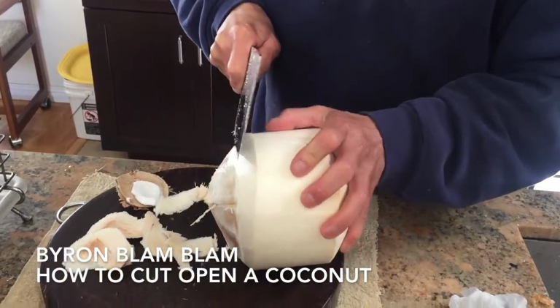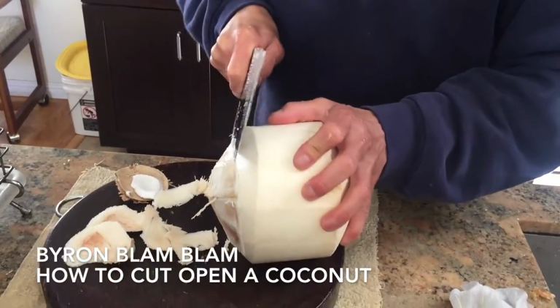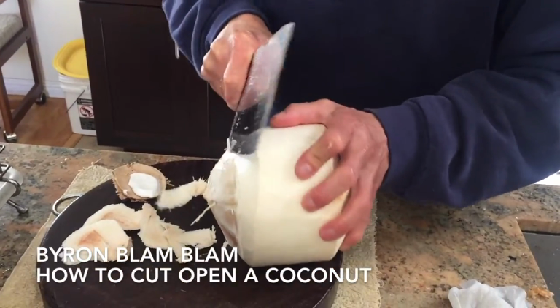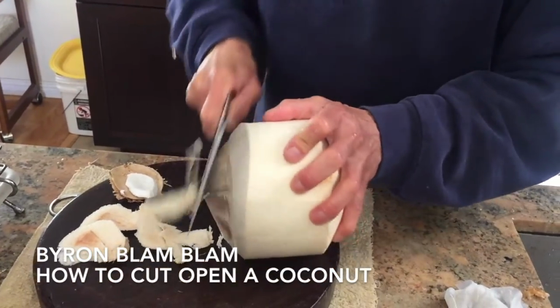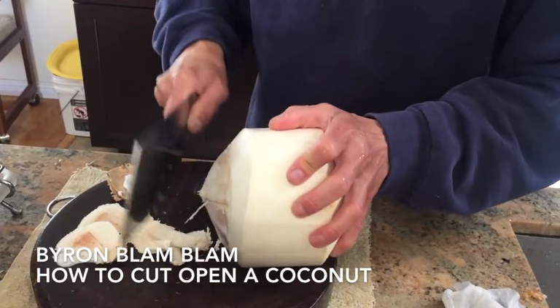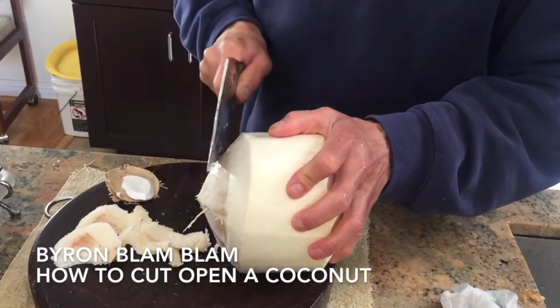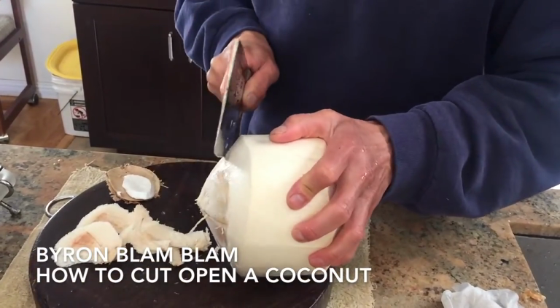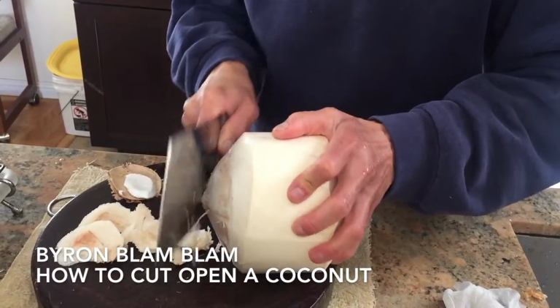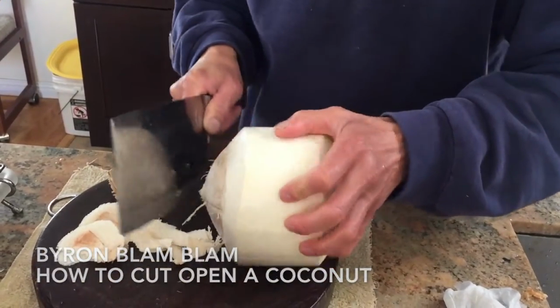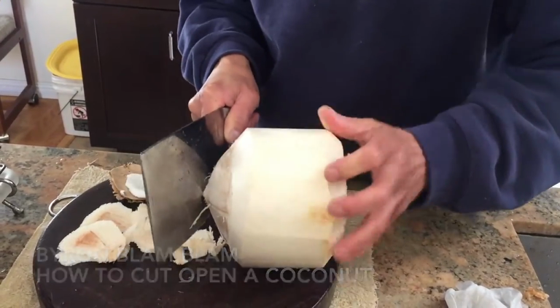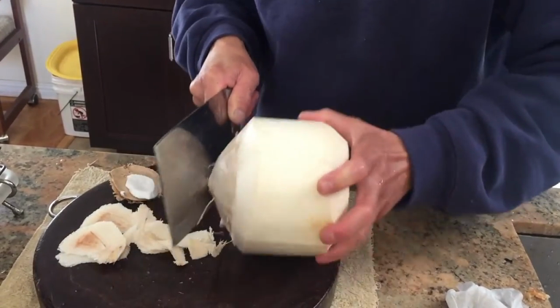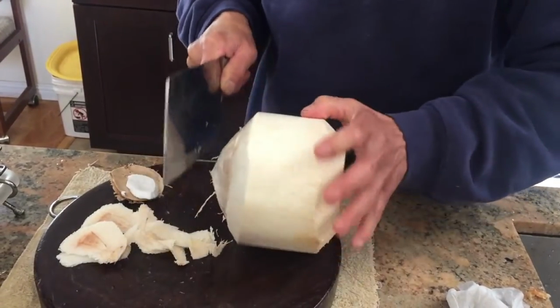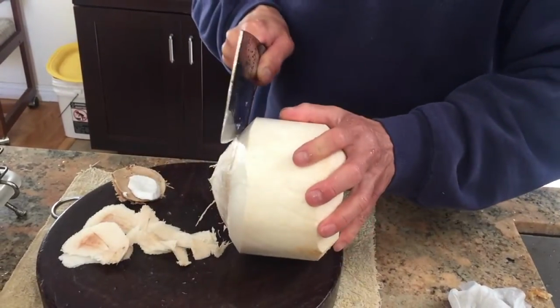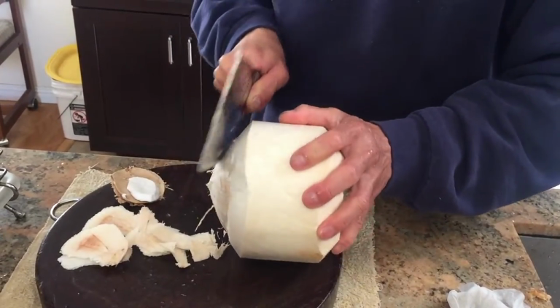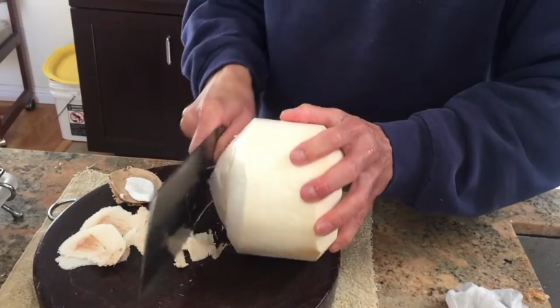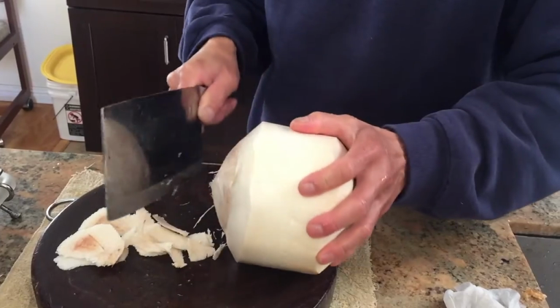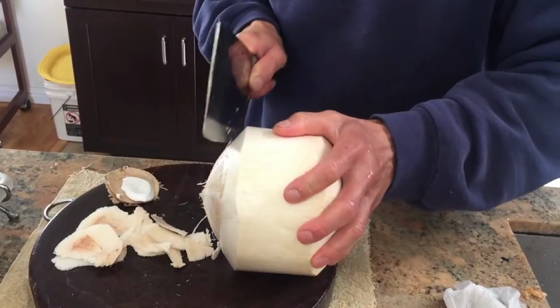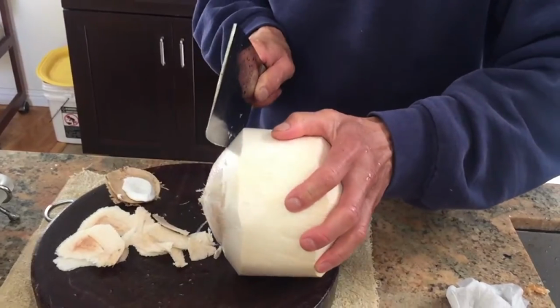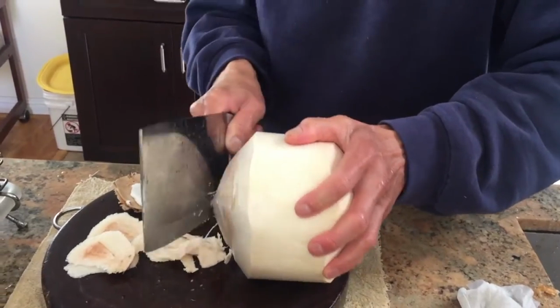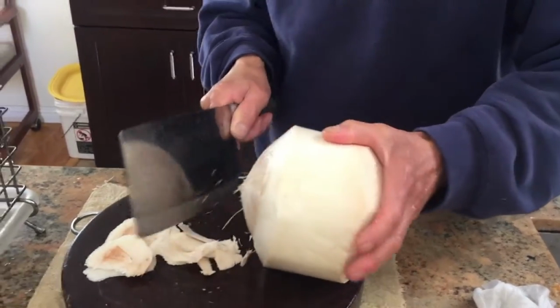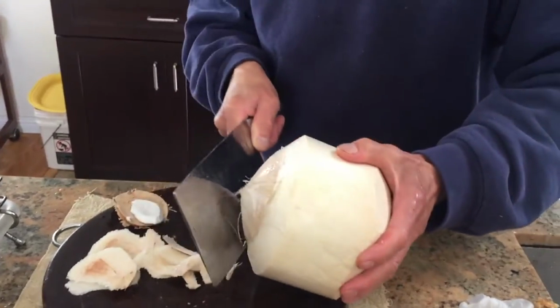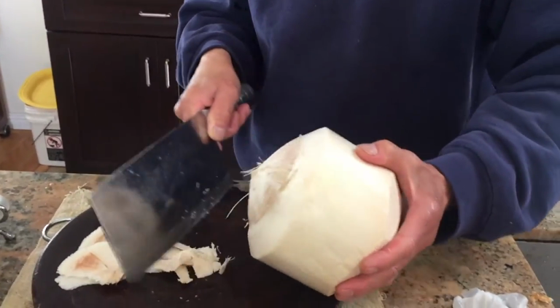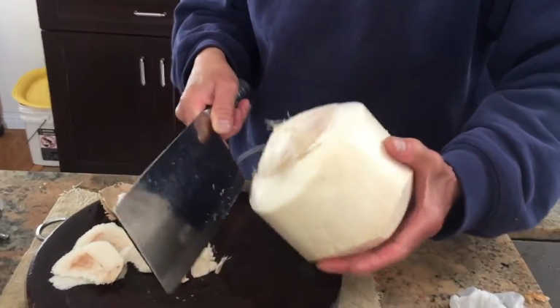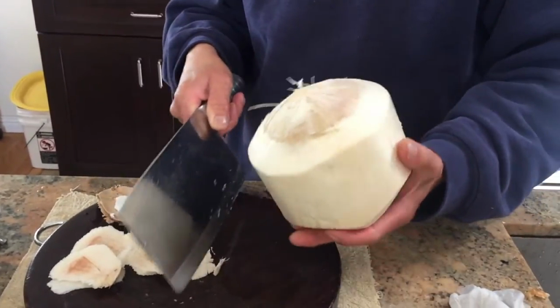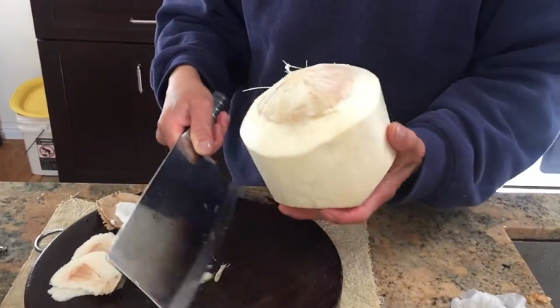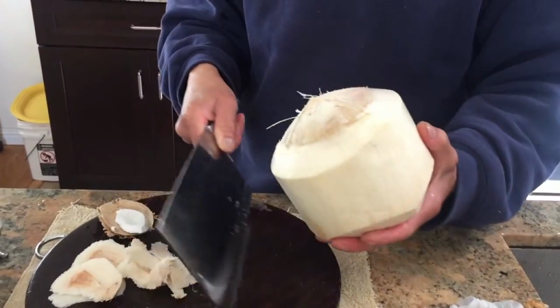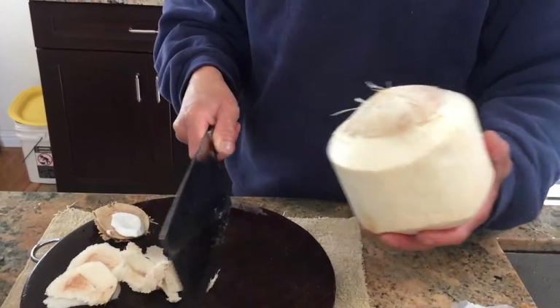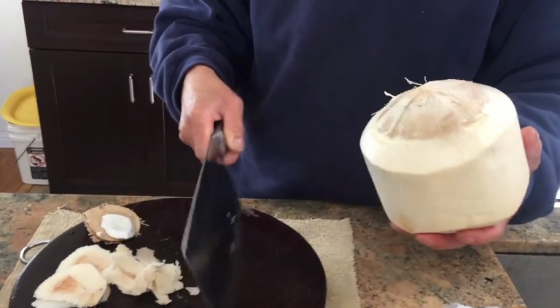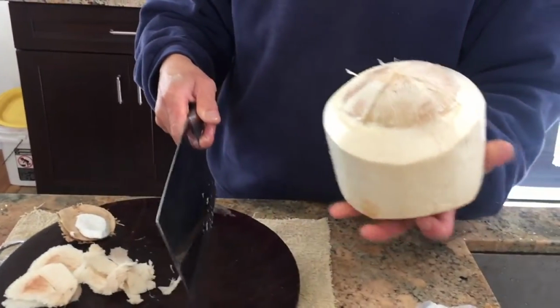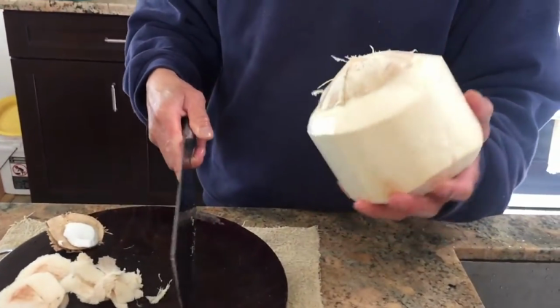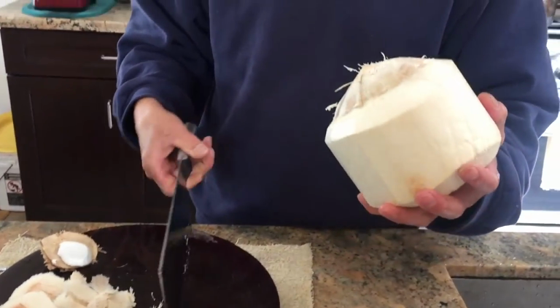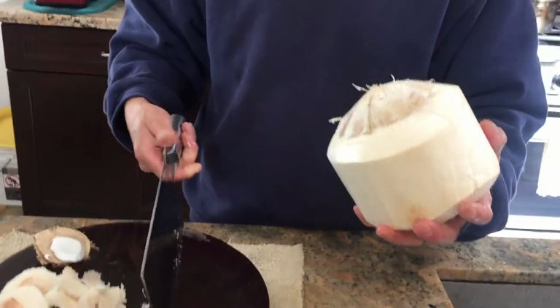Hello, I am going to show you how to cut open a coconut. First, you shave off the top until it looks like a bald head.